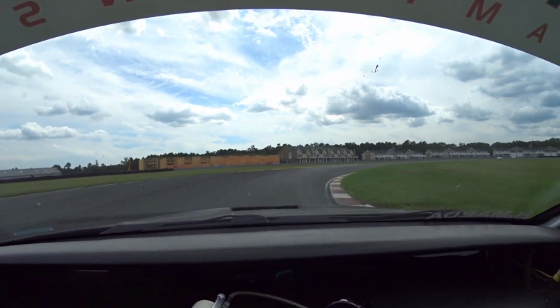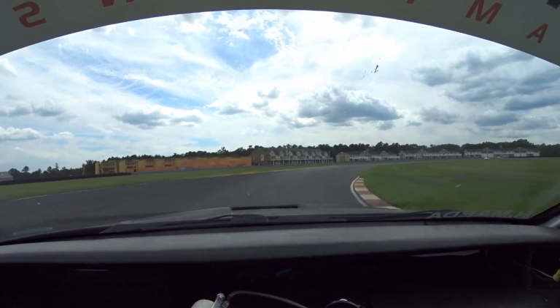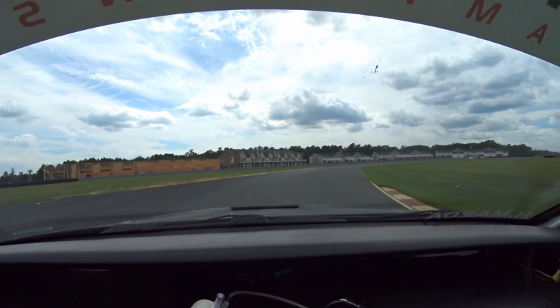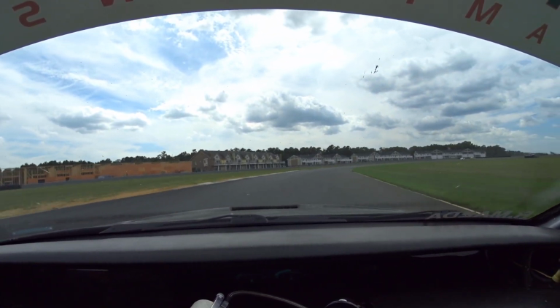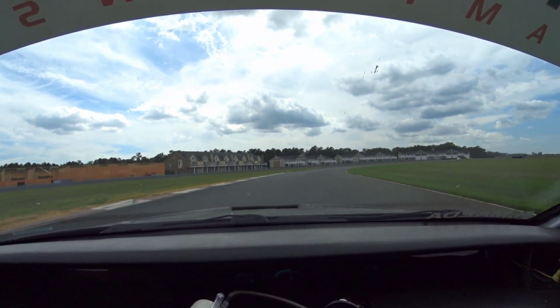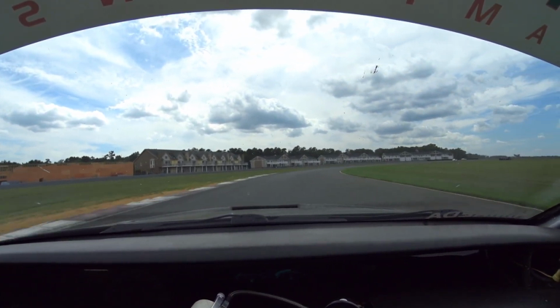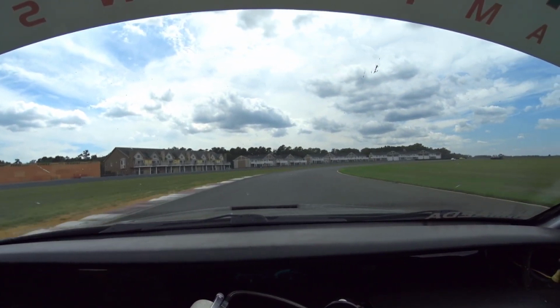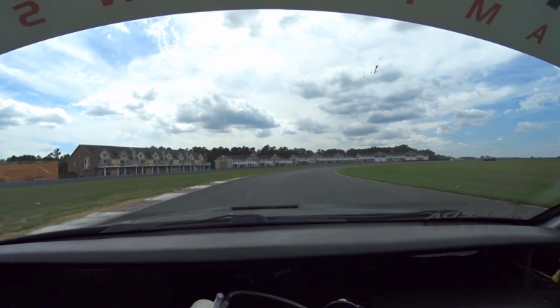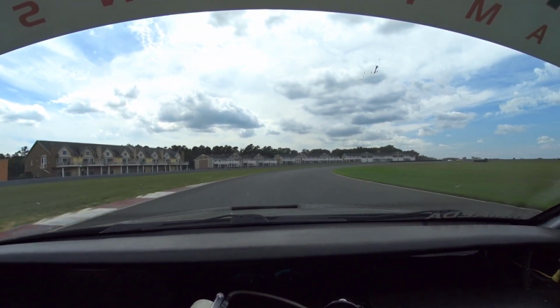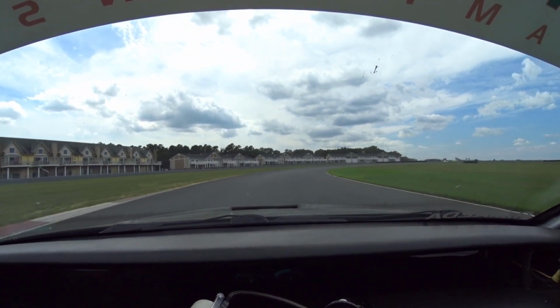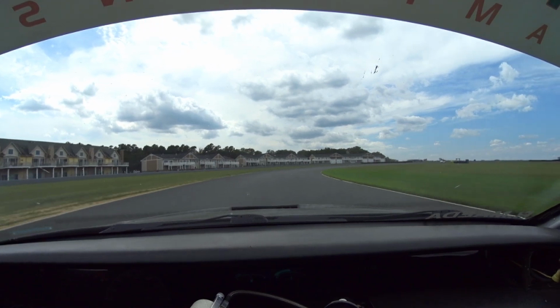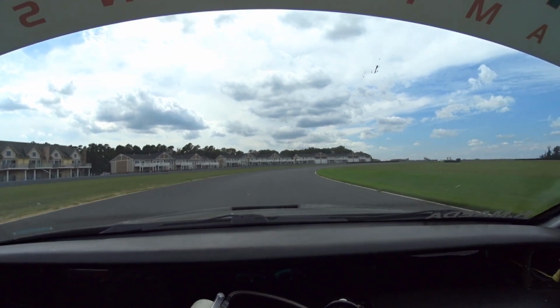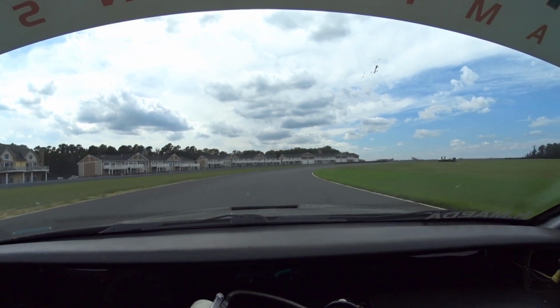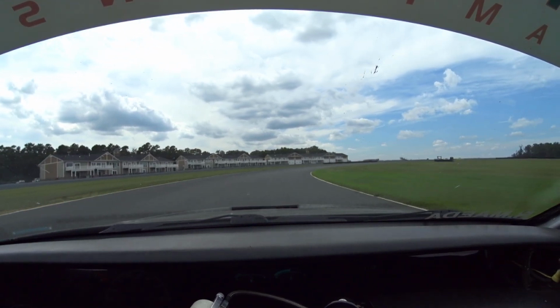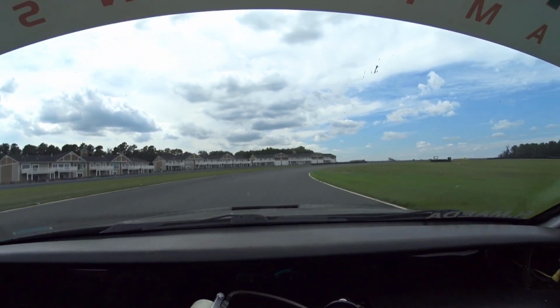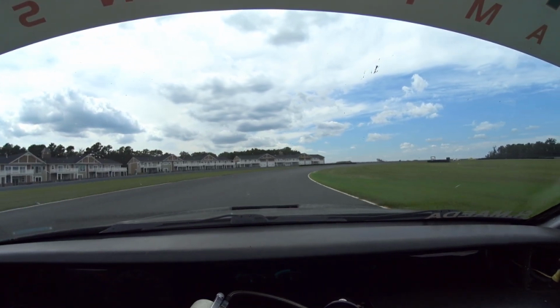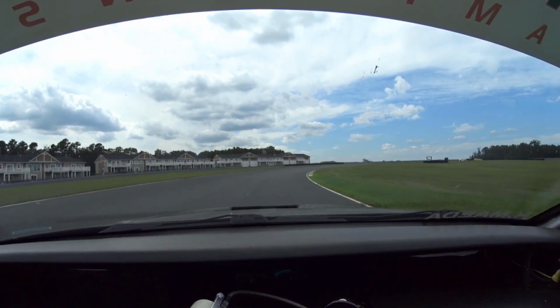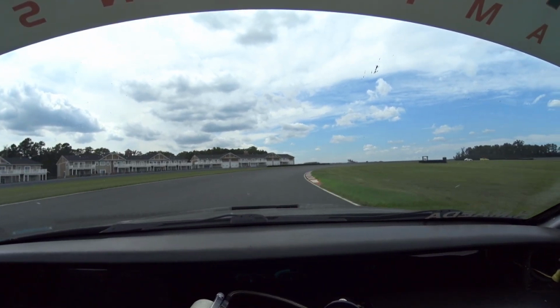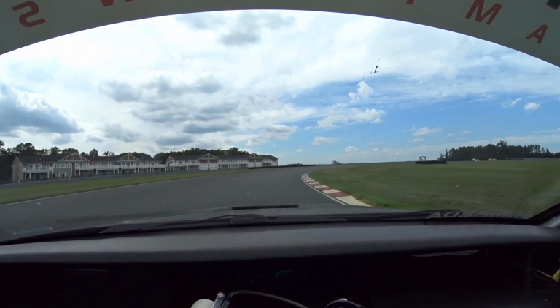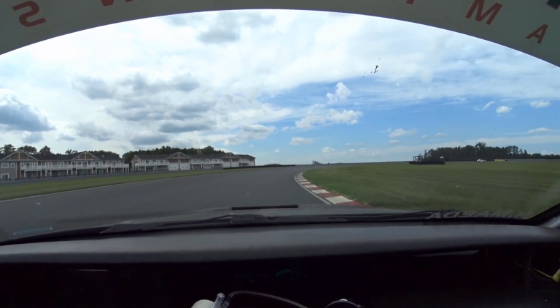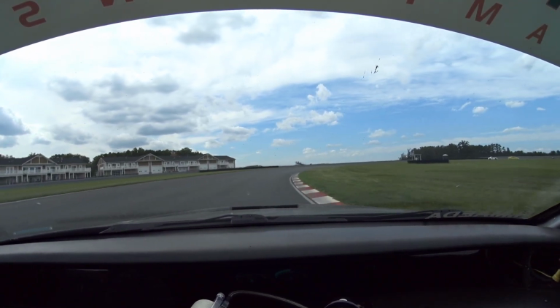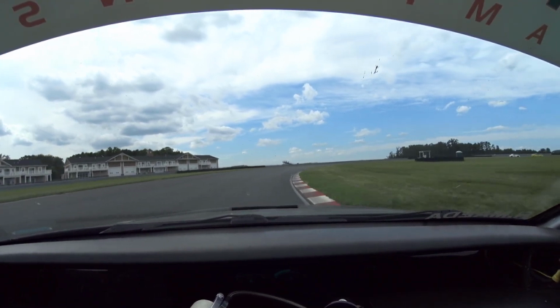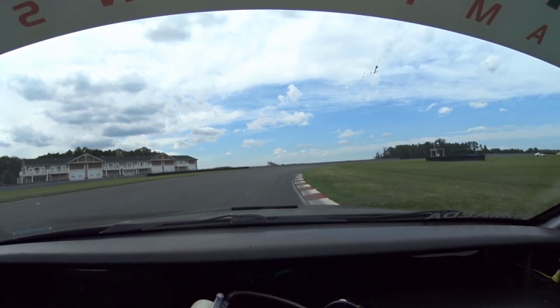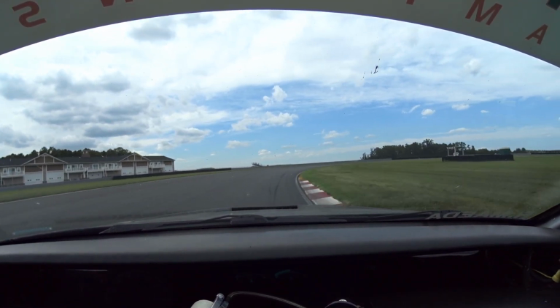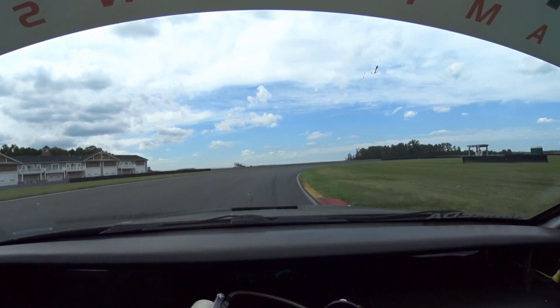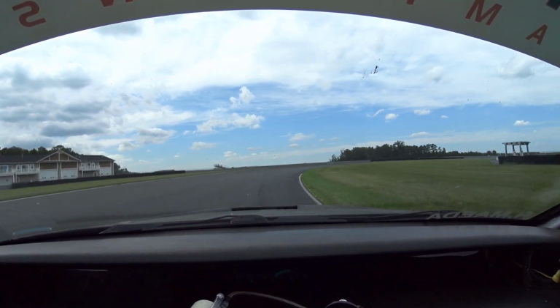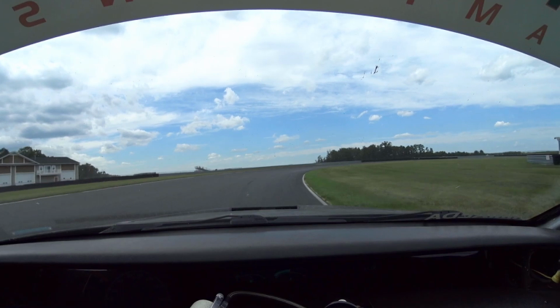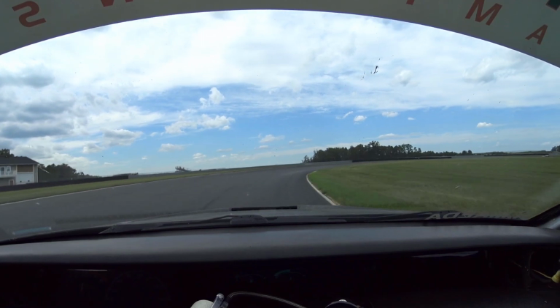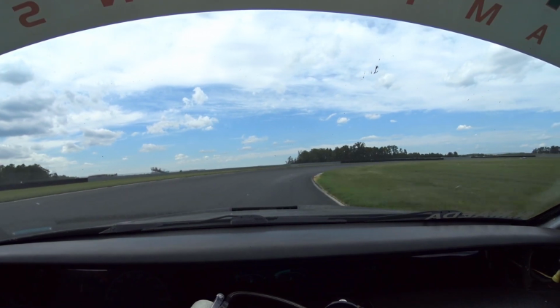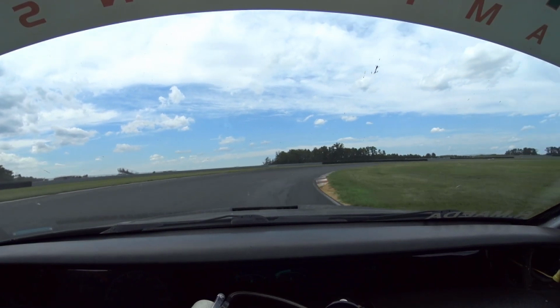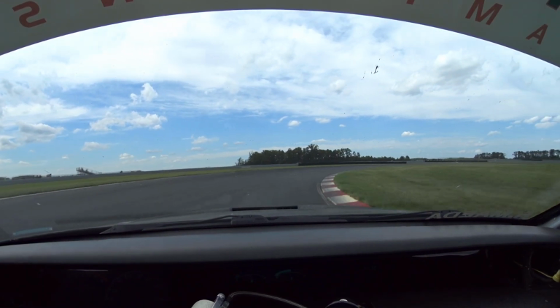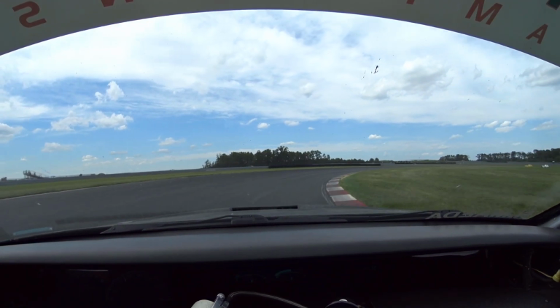So this is all well and good, it's all very cheap. But the real question is, do they make the car faster? So let's do a little side-by-side comparison and find out.